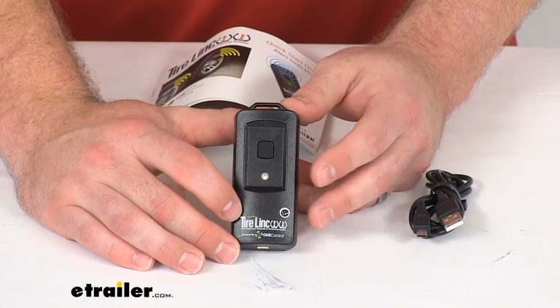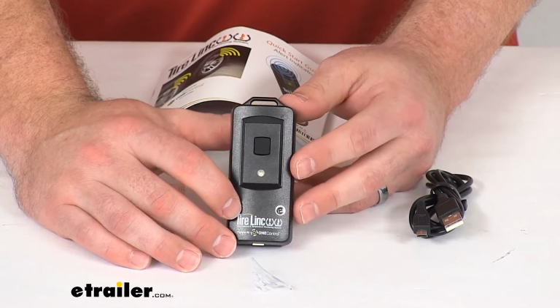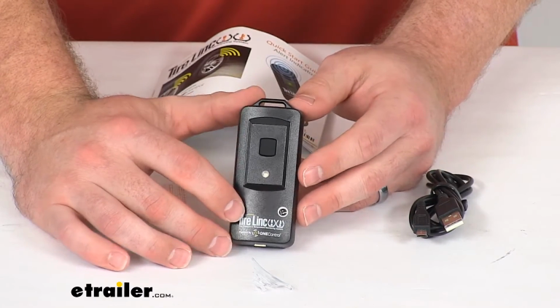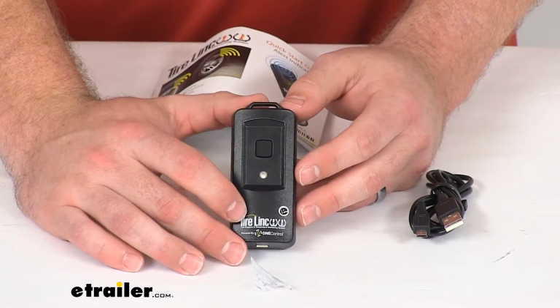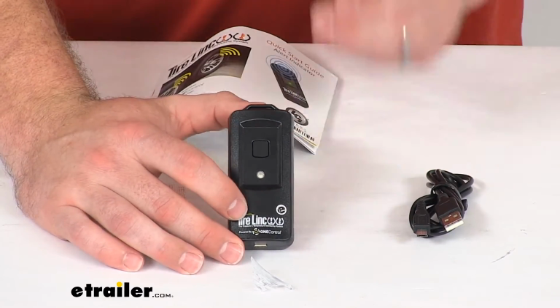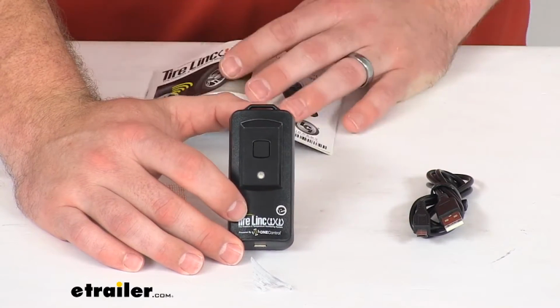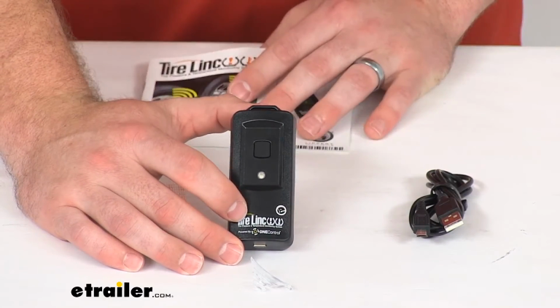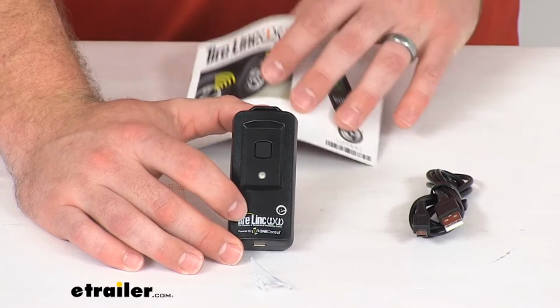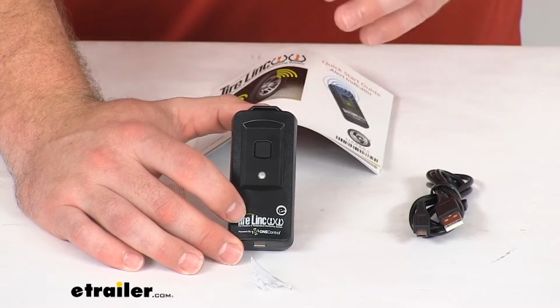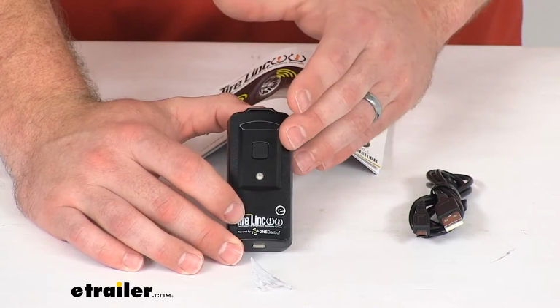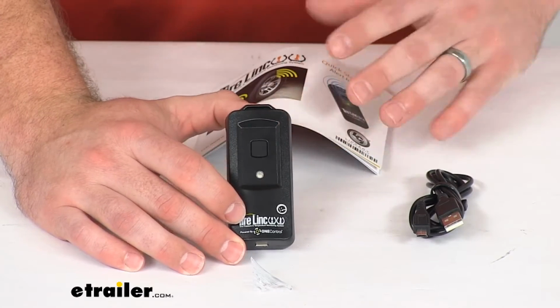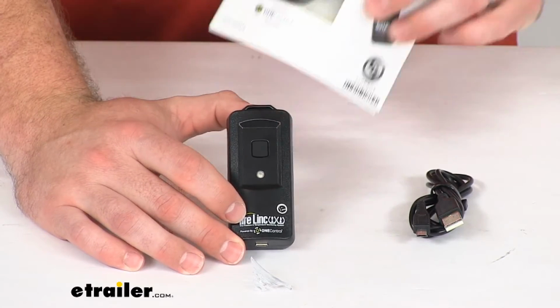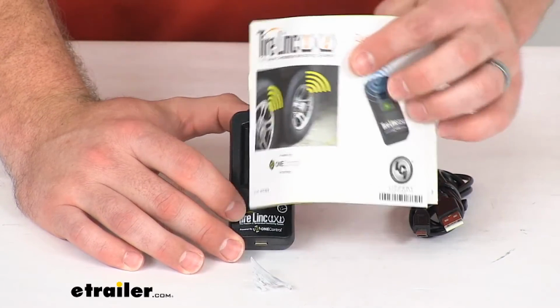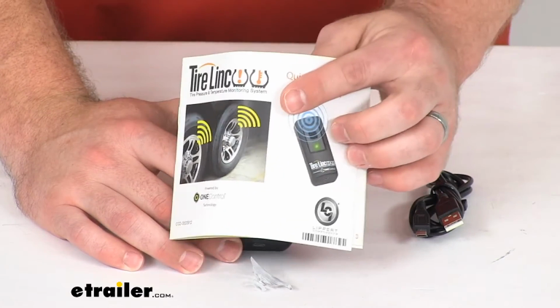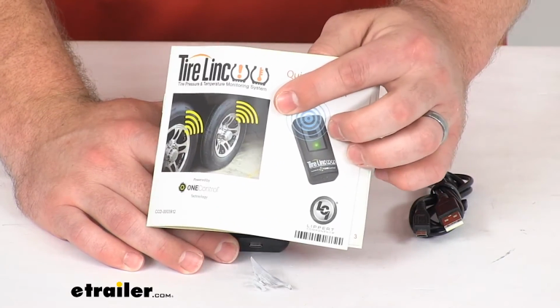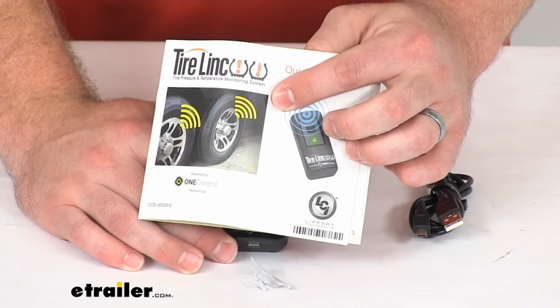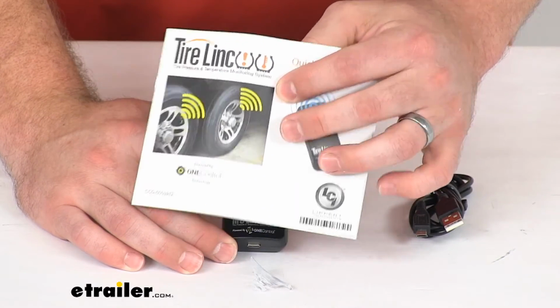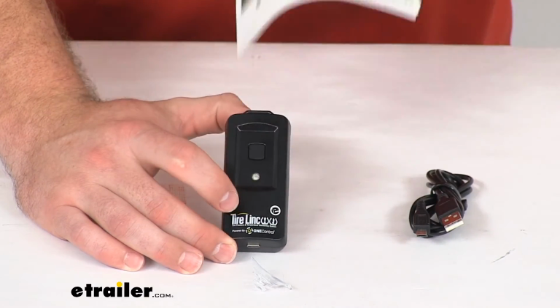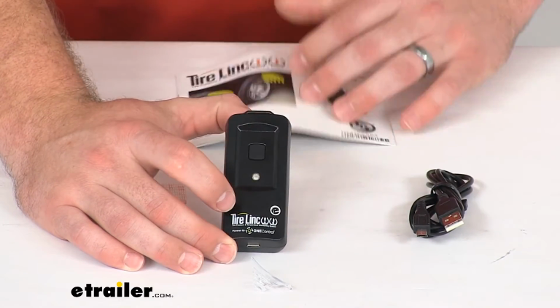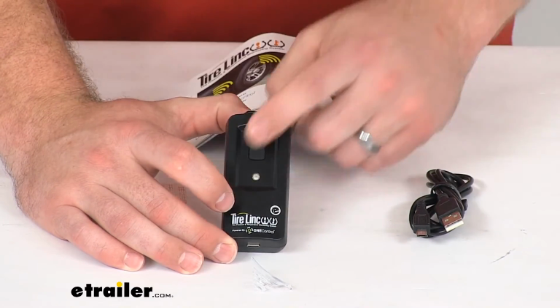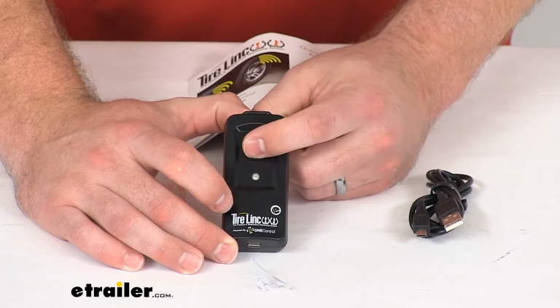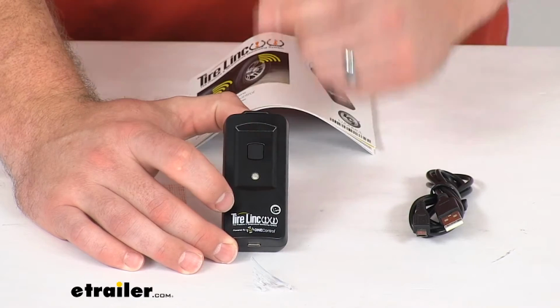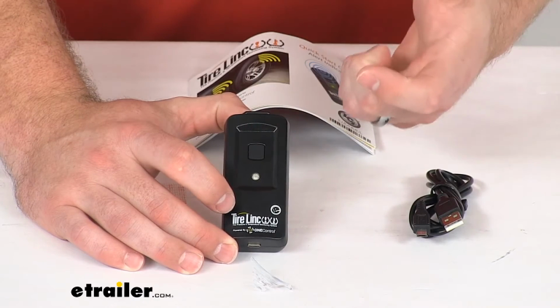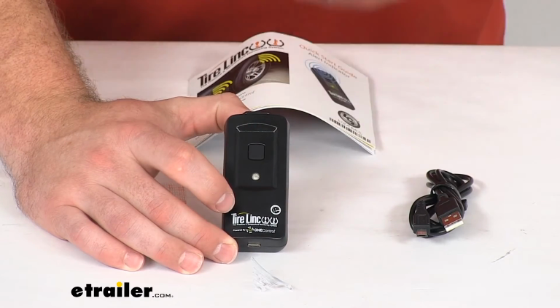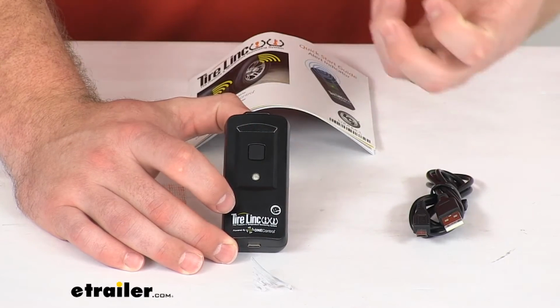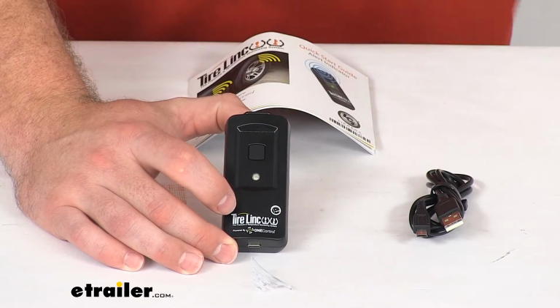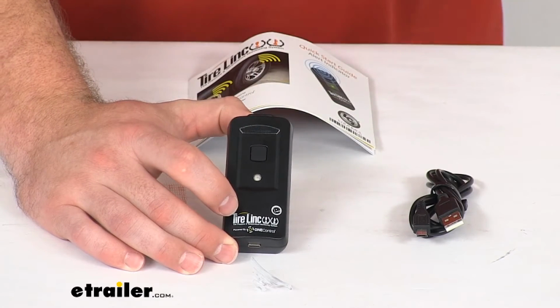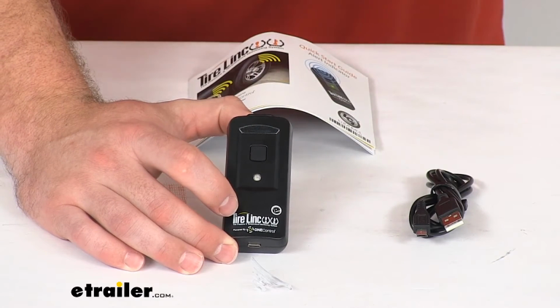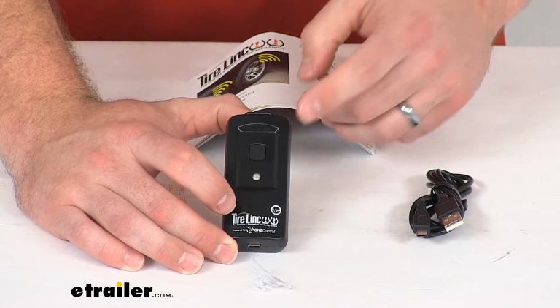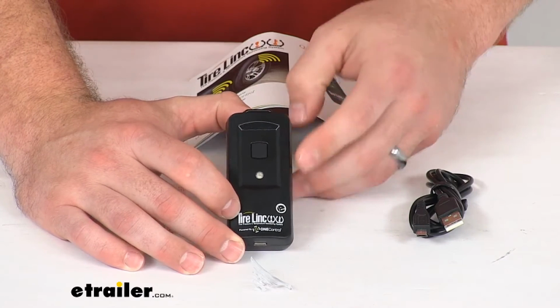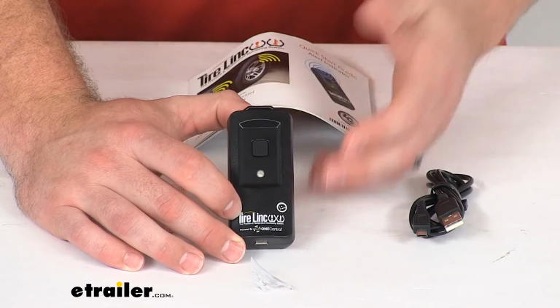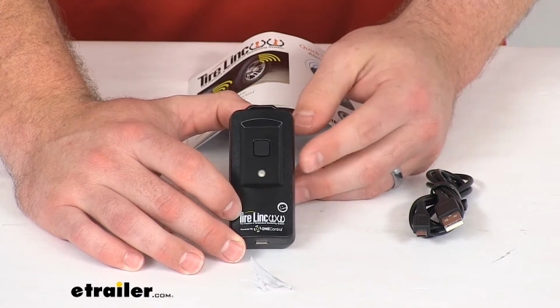As far as getting it set up, it's going to be extremely simple — they include instructions, basically just pressing the button to get it paired to your monitoring system and you're ready to go.